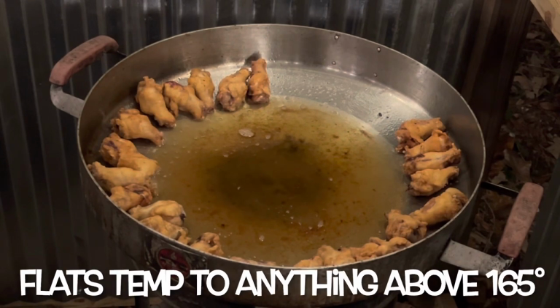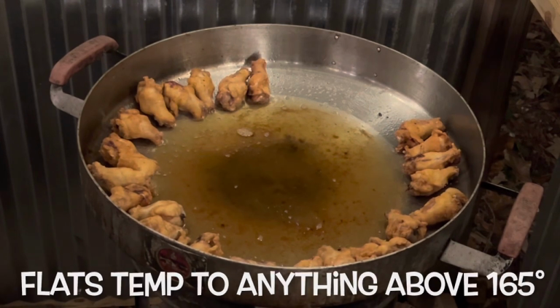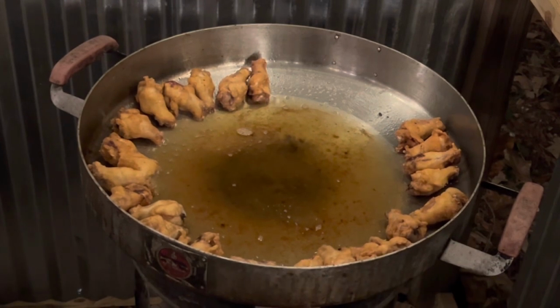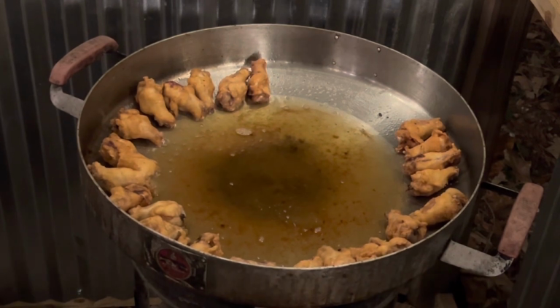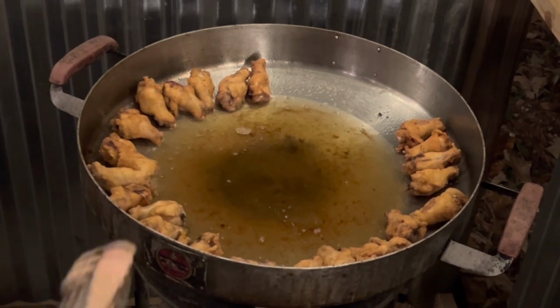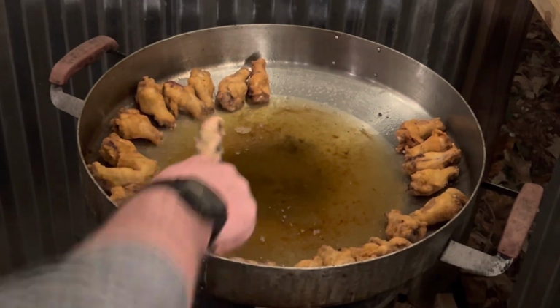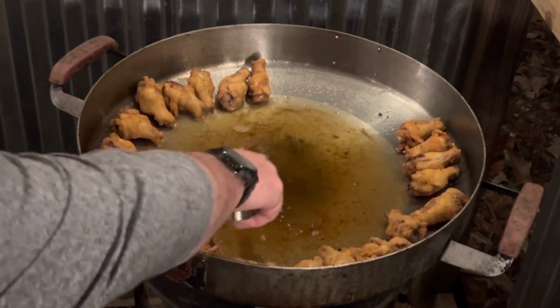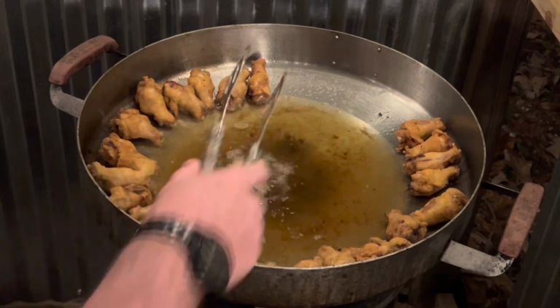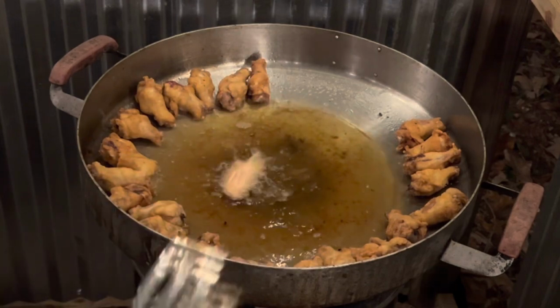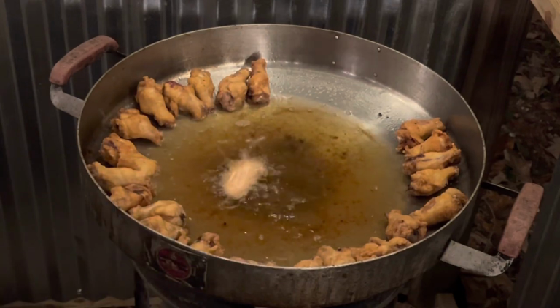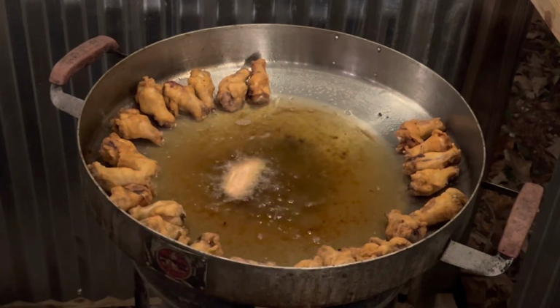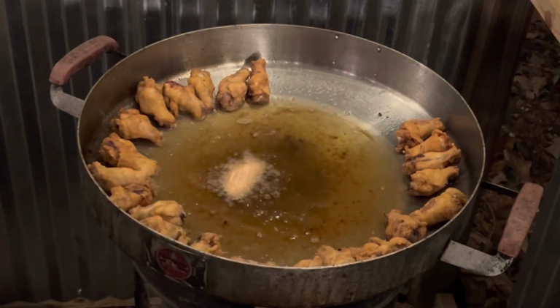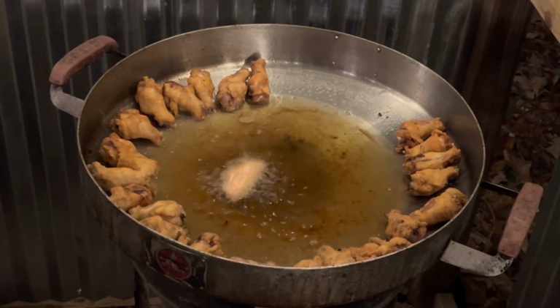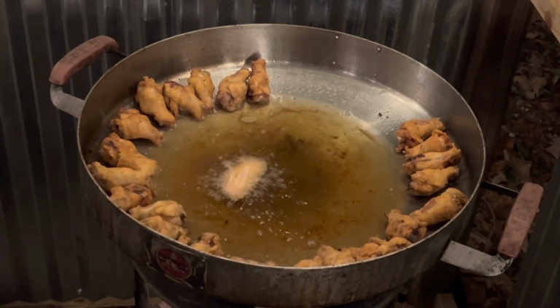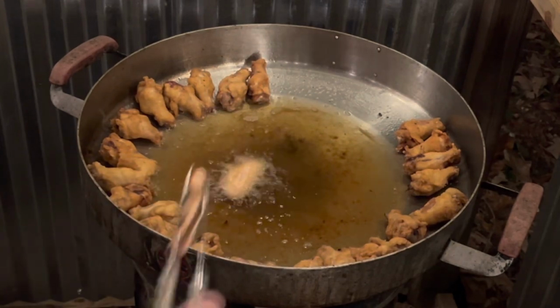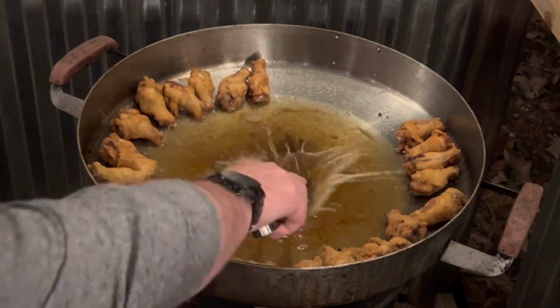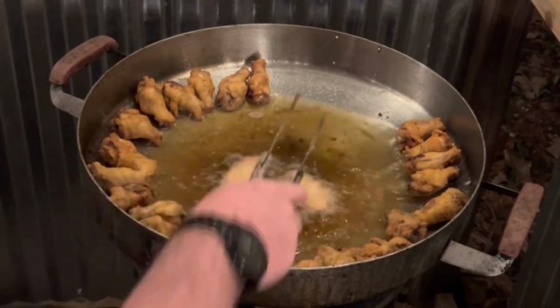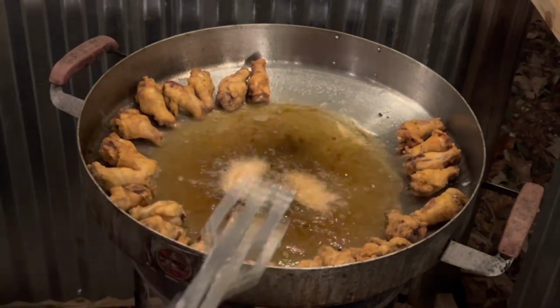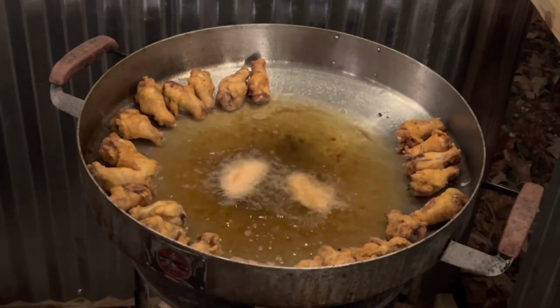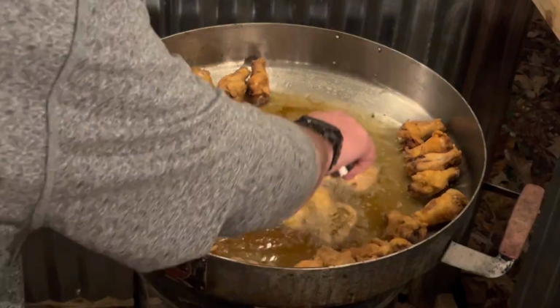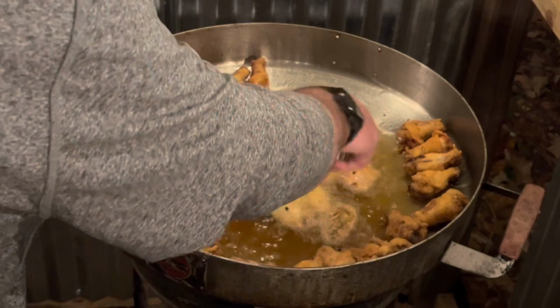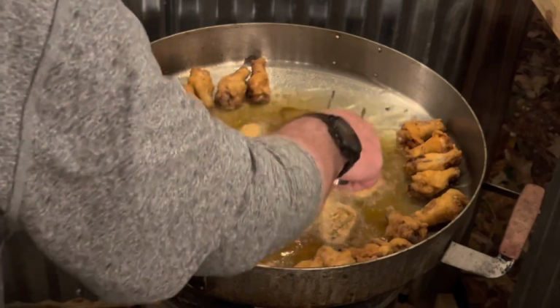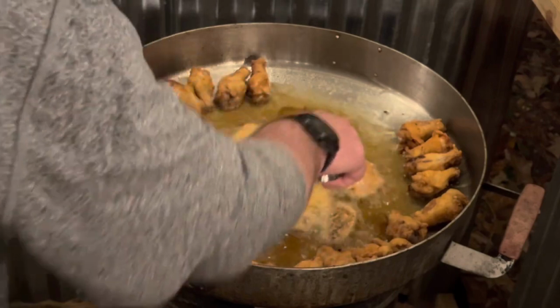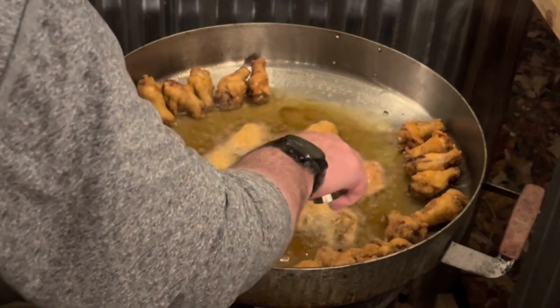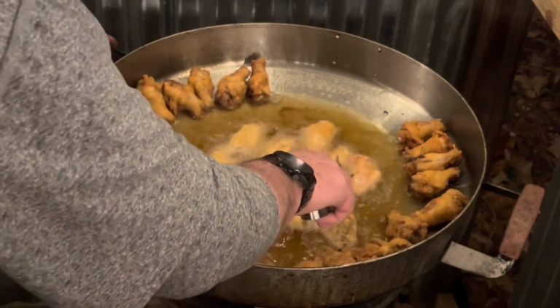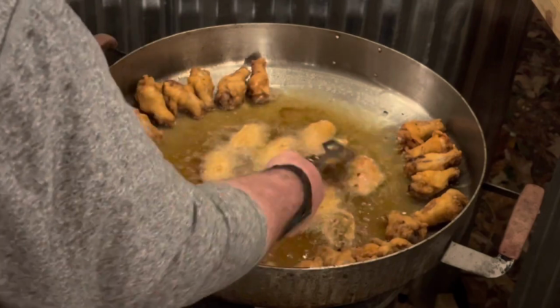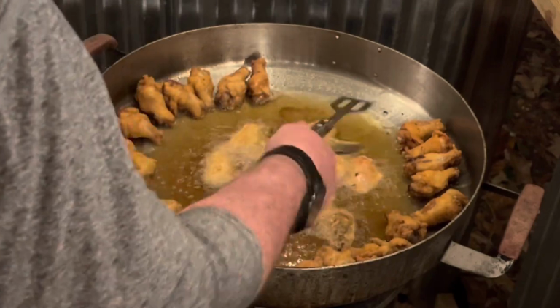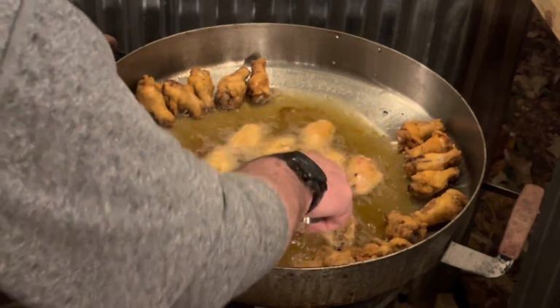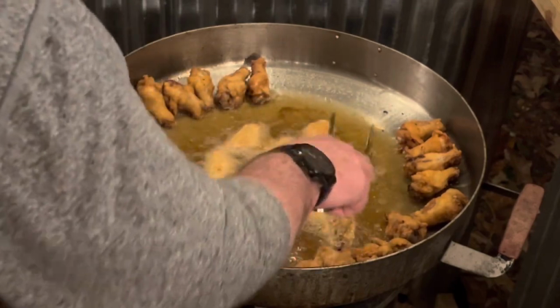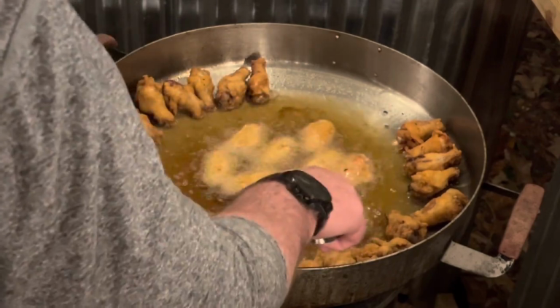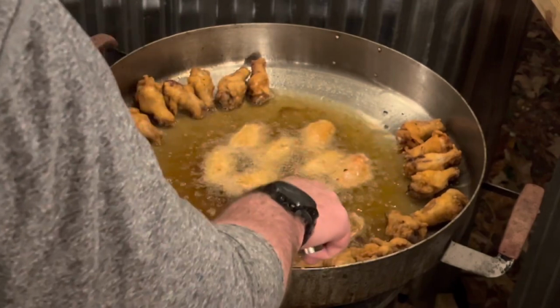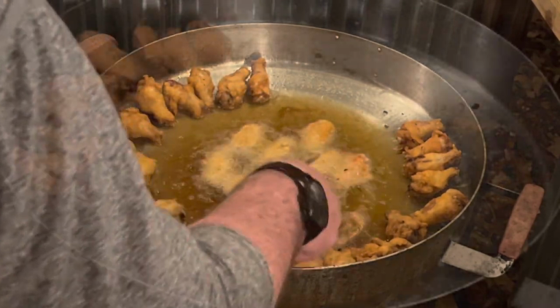Same process again — just put the flats in a few at a time. The flats aren't going to take much time at all. There we go, got them in, got them all spun over.